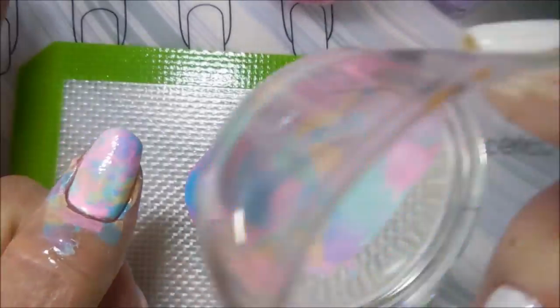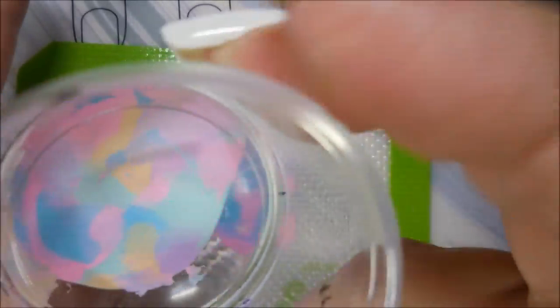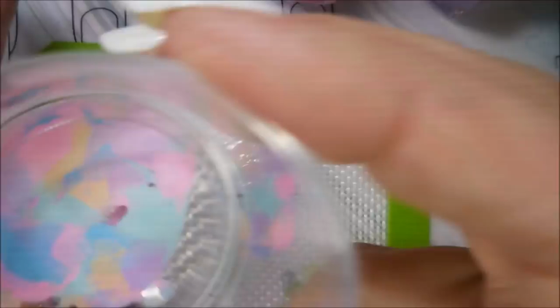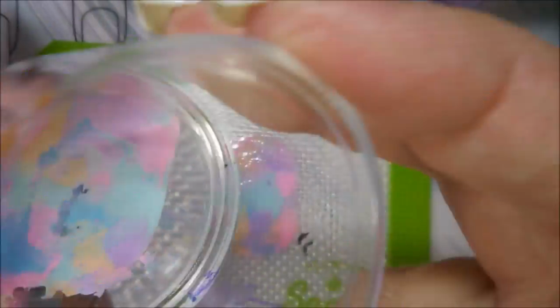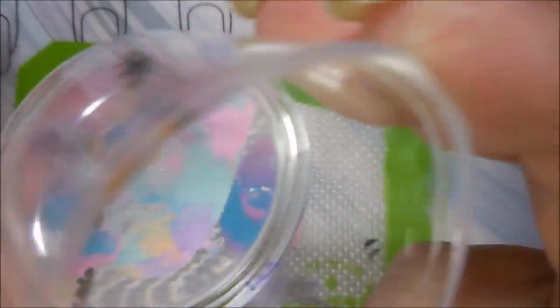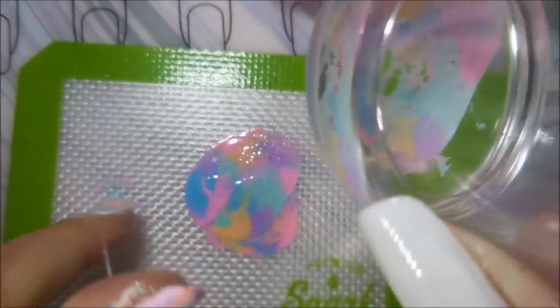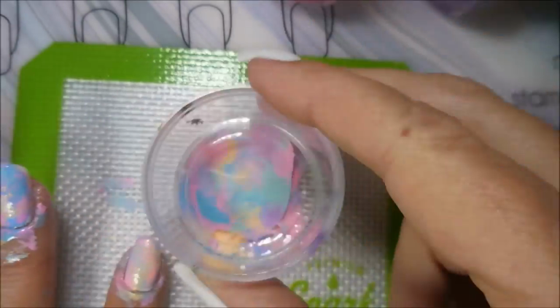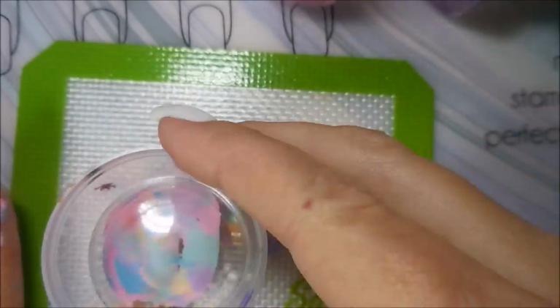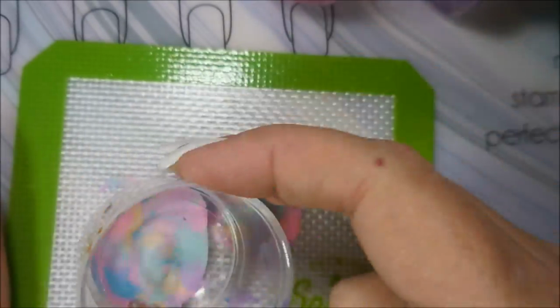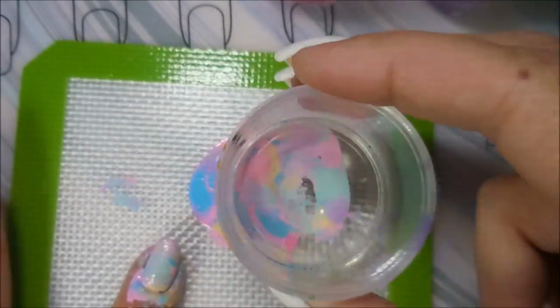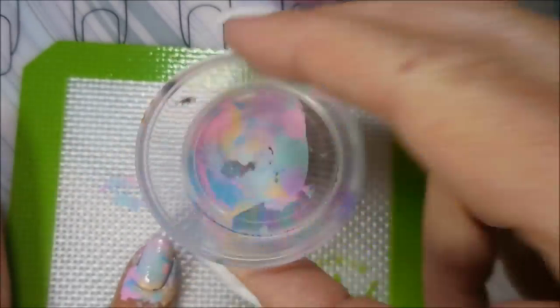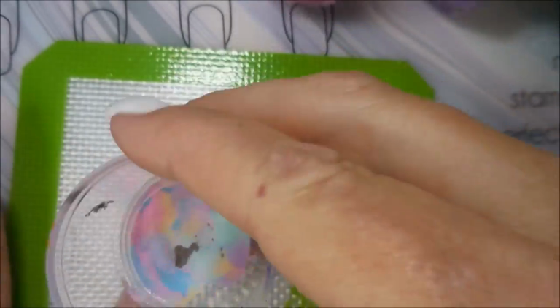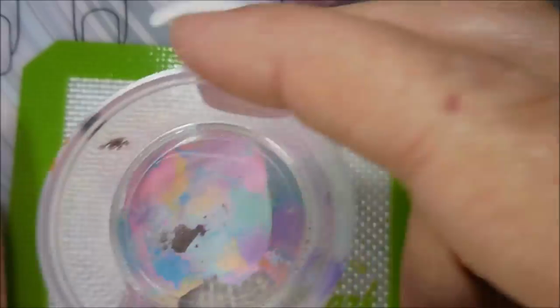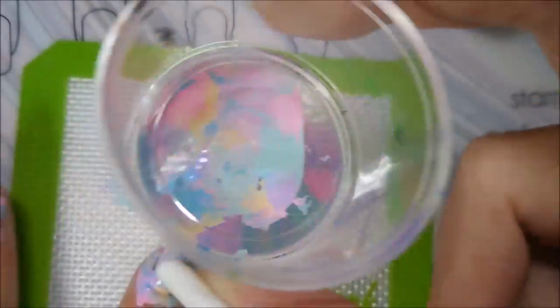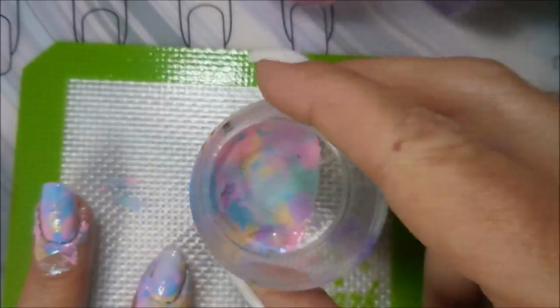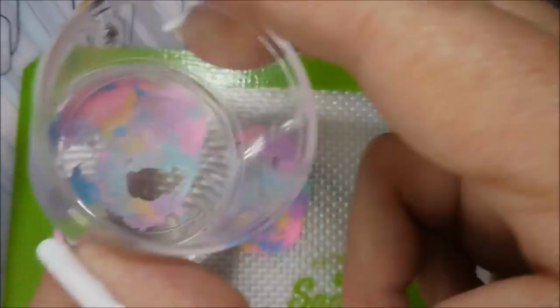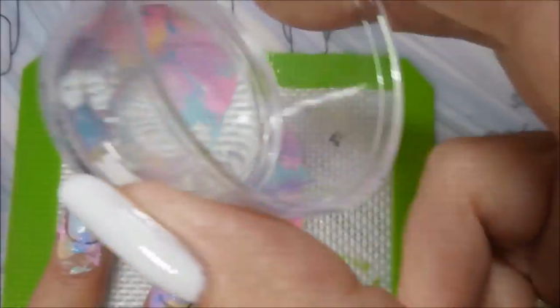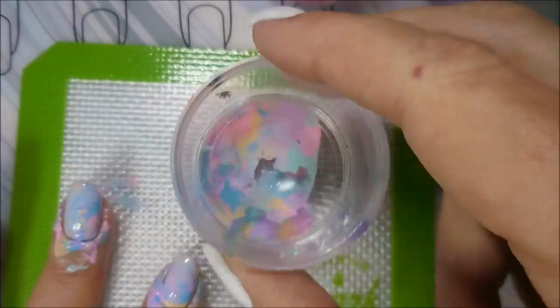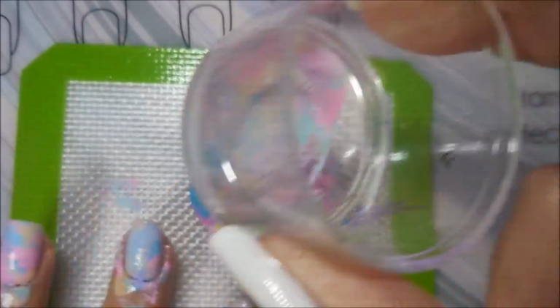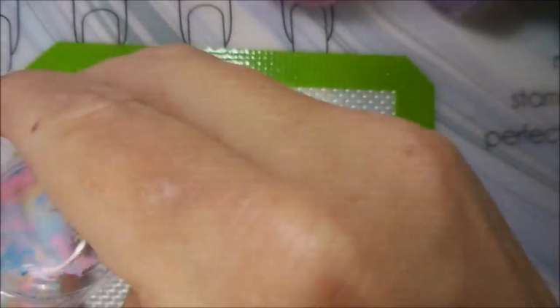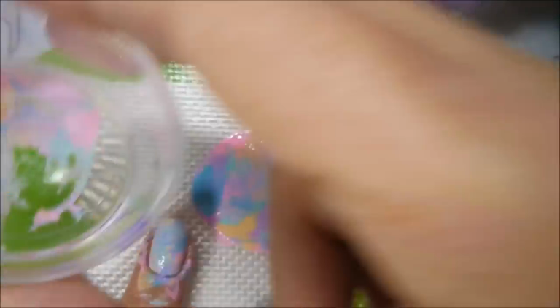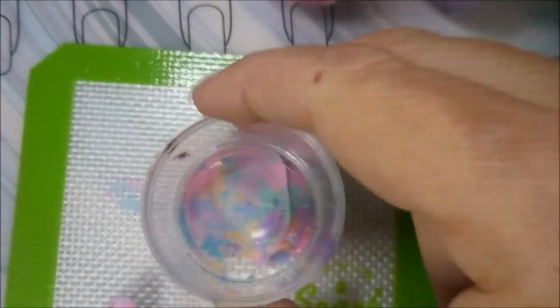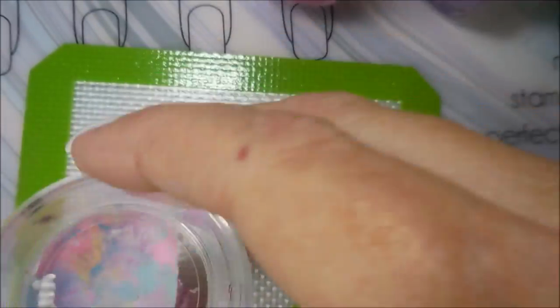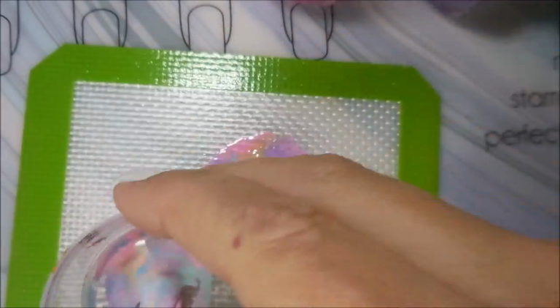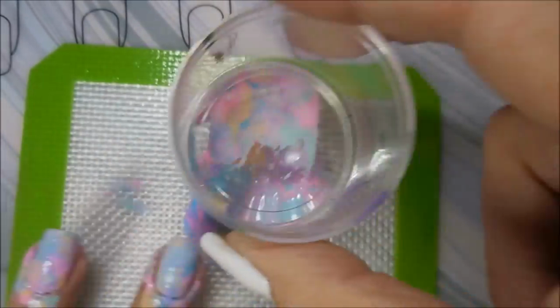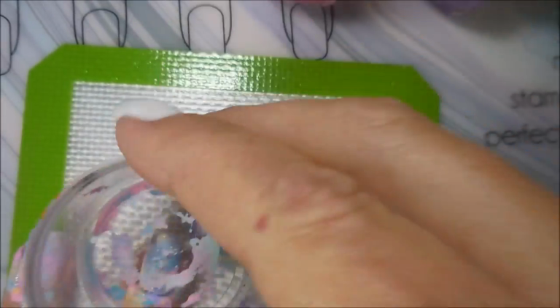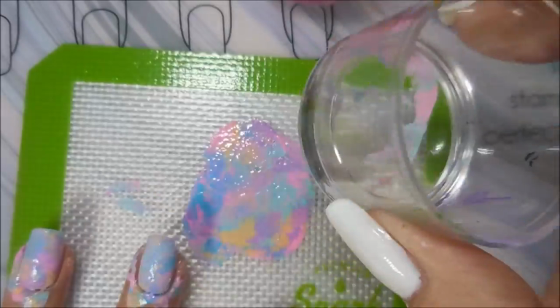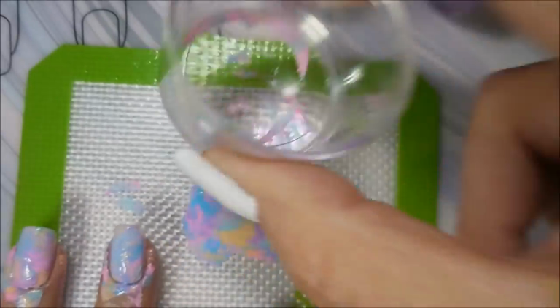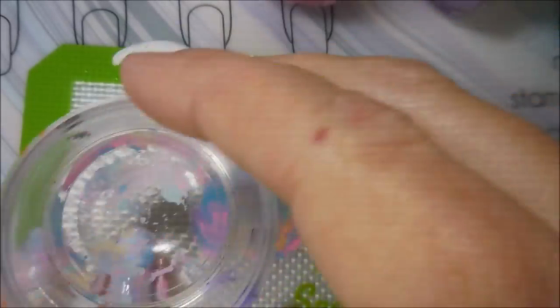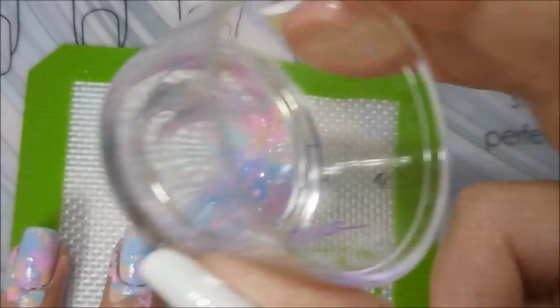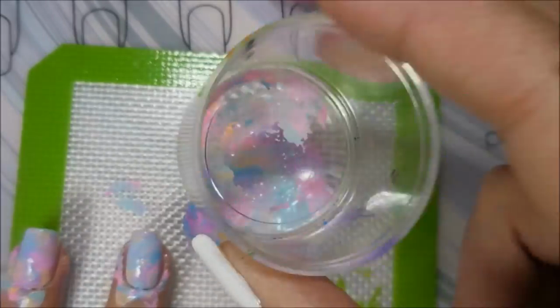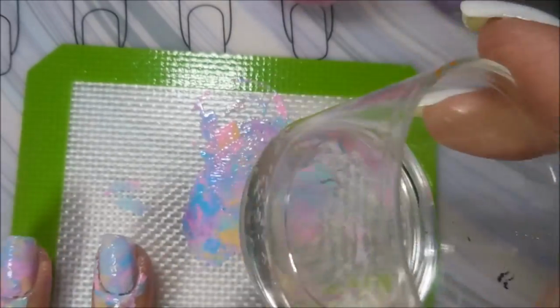Going to dab, dab, dab some more. This is just something I love doing. It's been a while since I've done a smooshy, so I was really excited to do this one today.